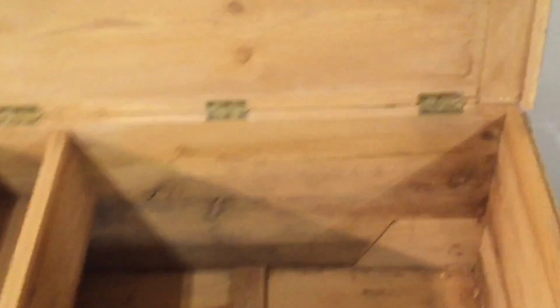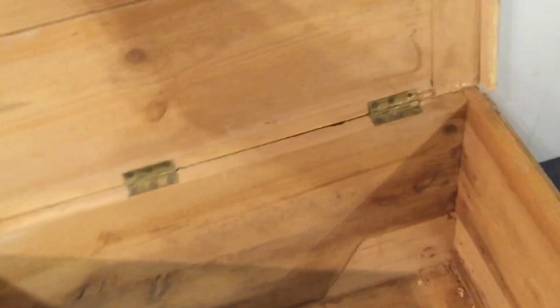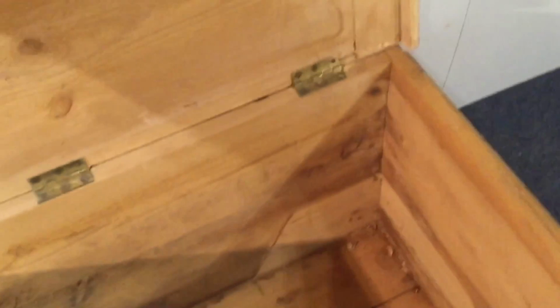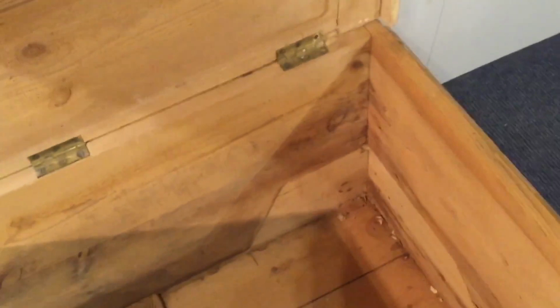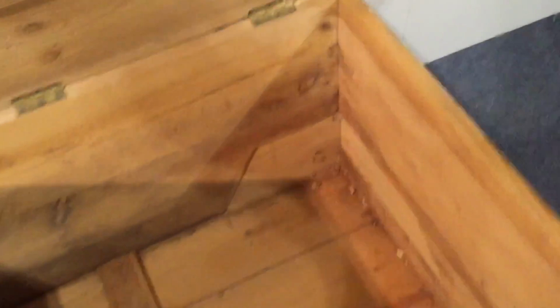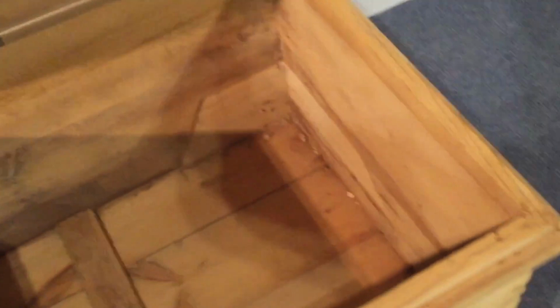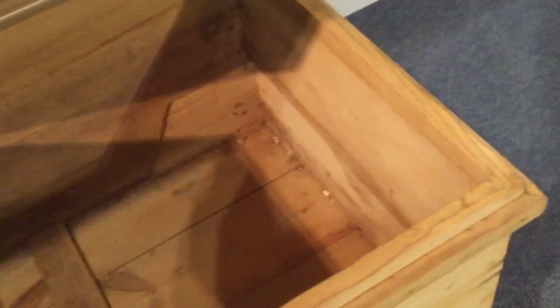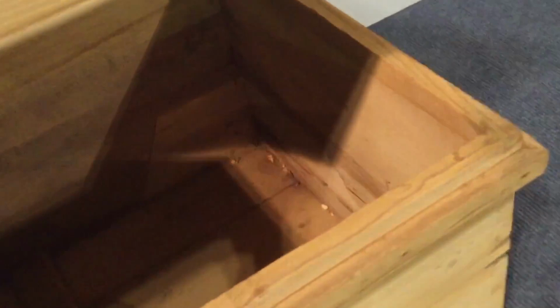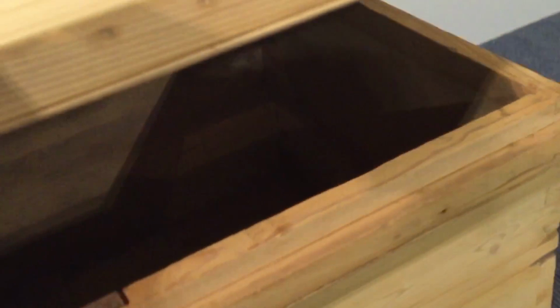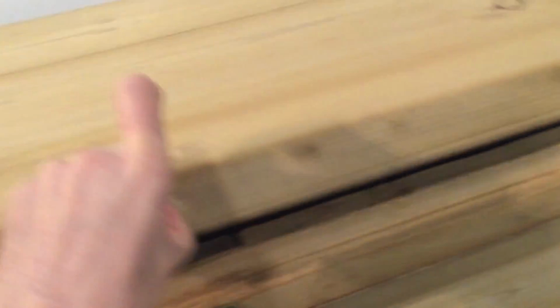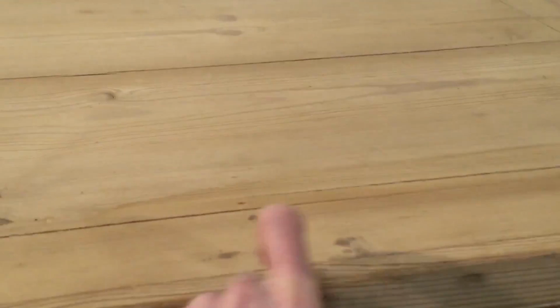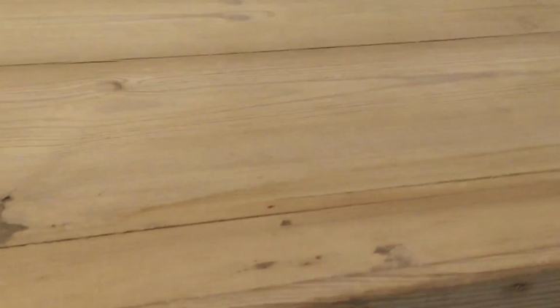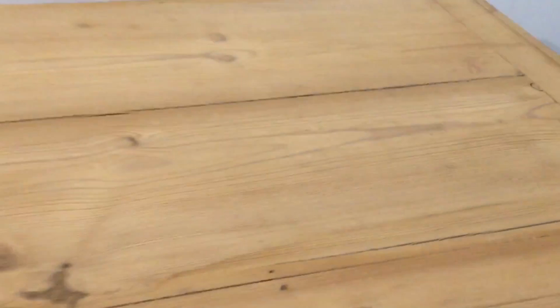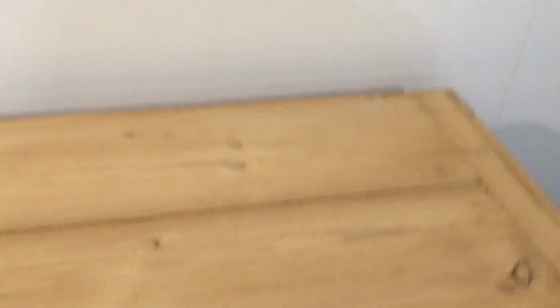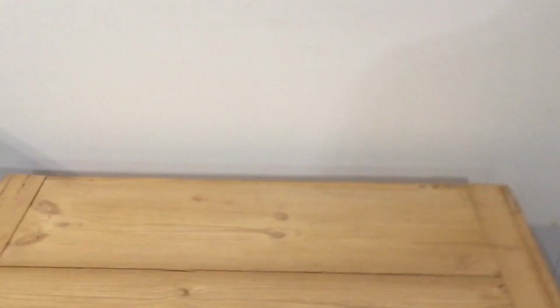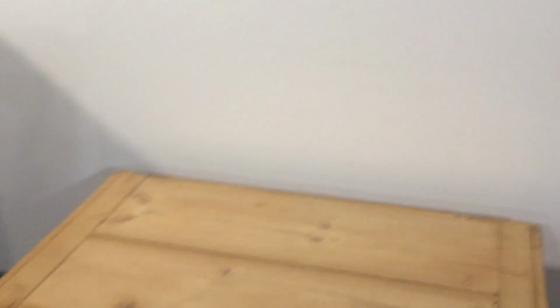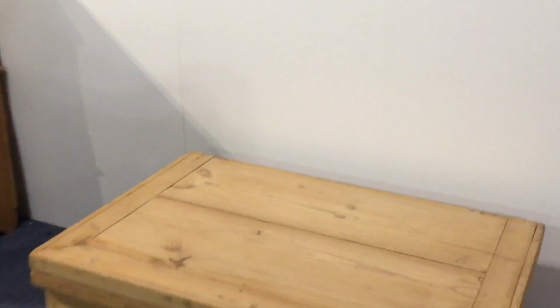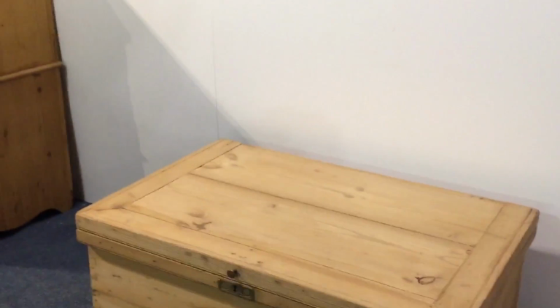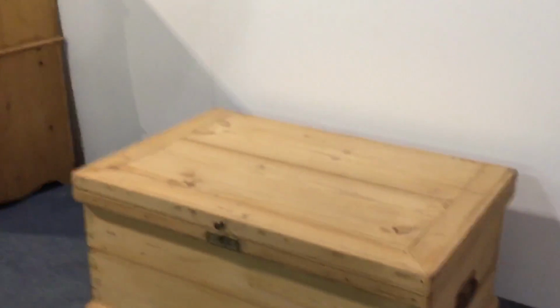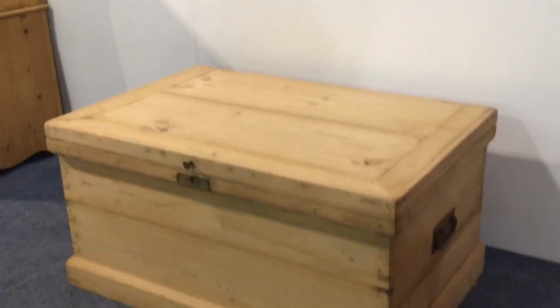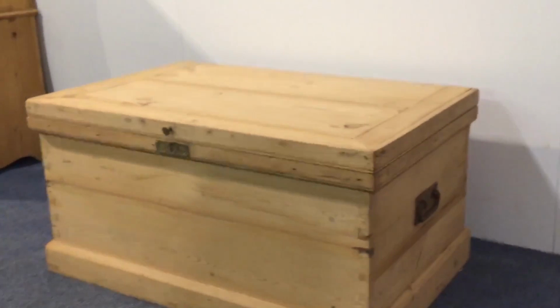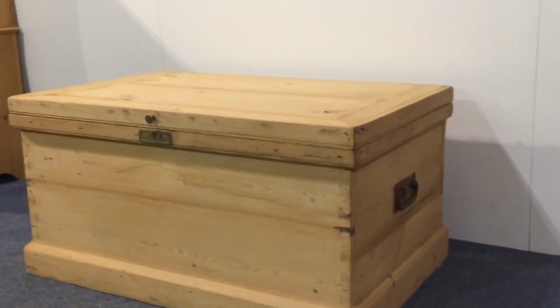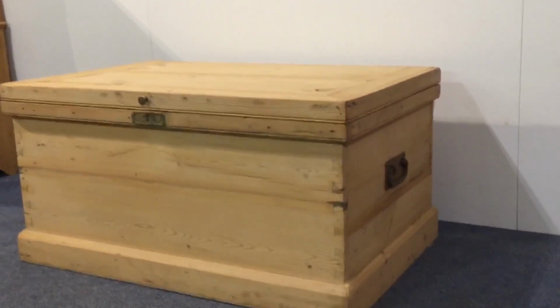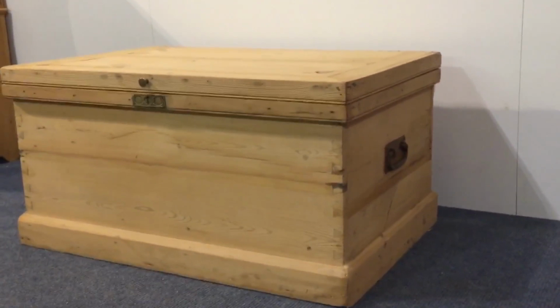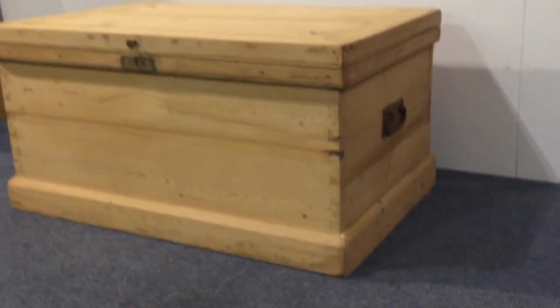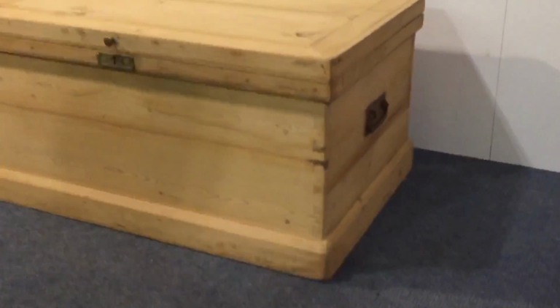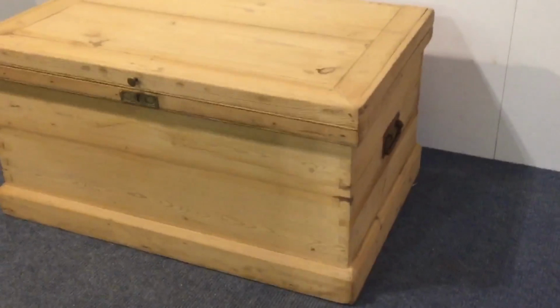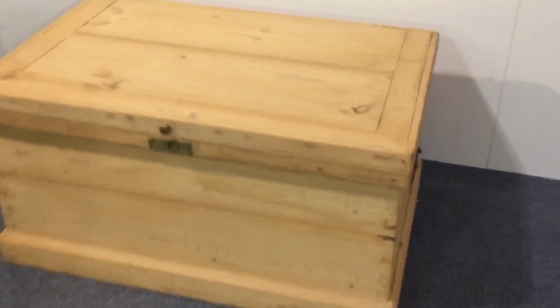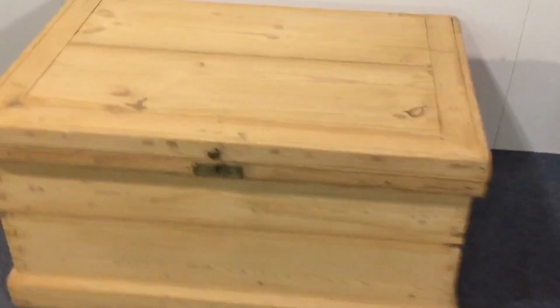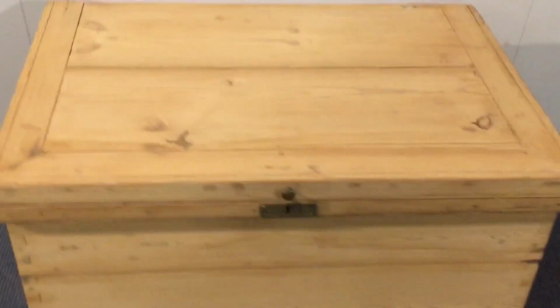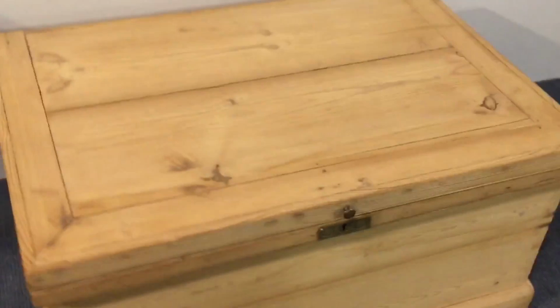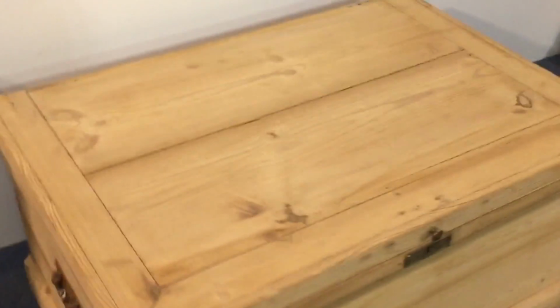It's got a lock but it hasn't got a key. If you really need a key then I might be able to find you one. This is in the bare wood at the moment, having just been stripped.